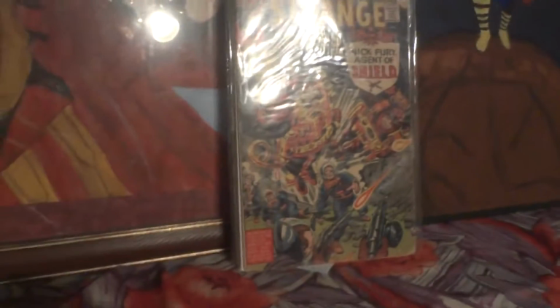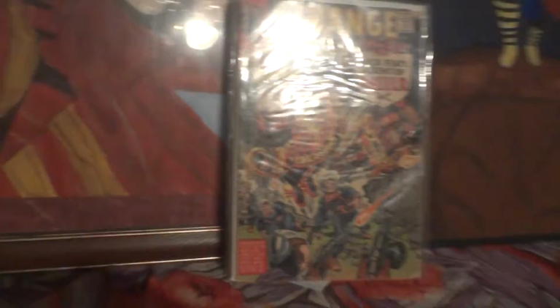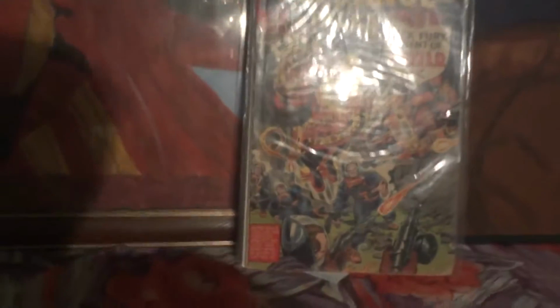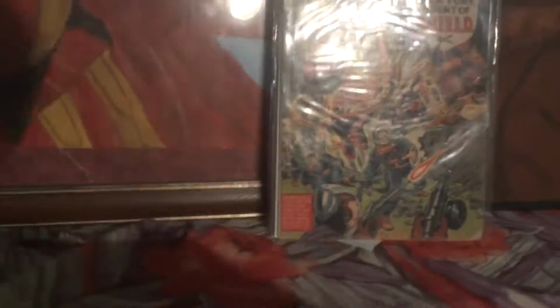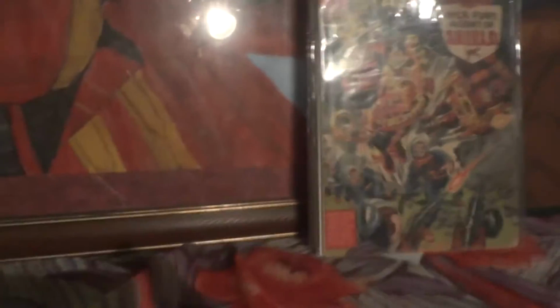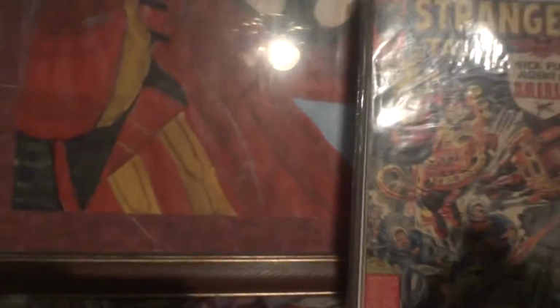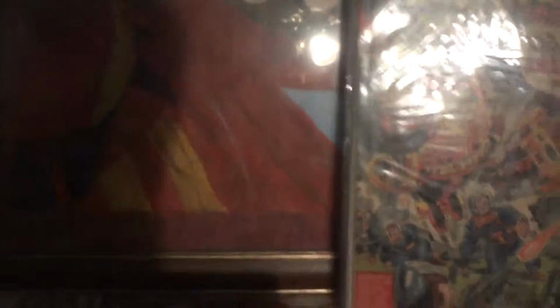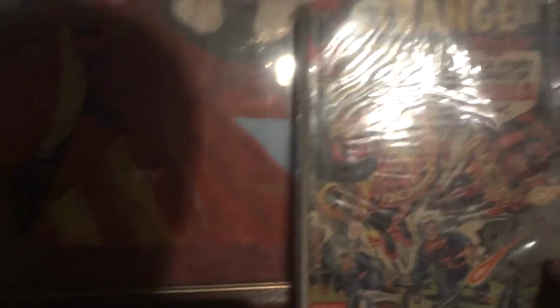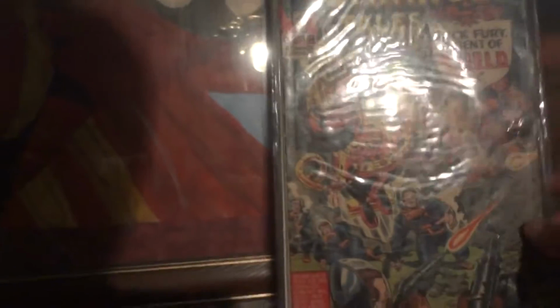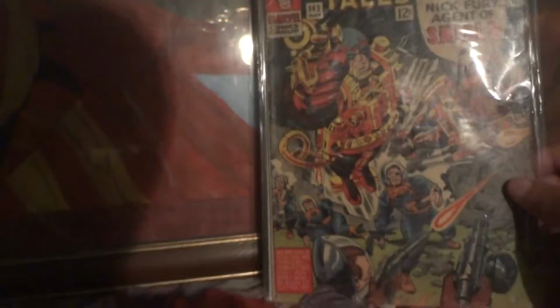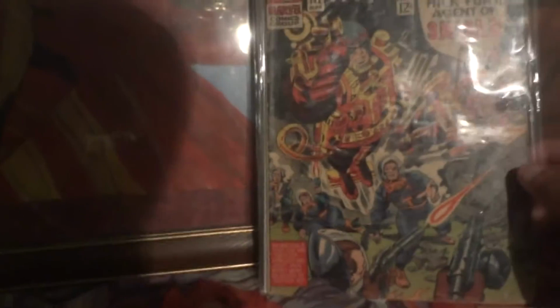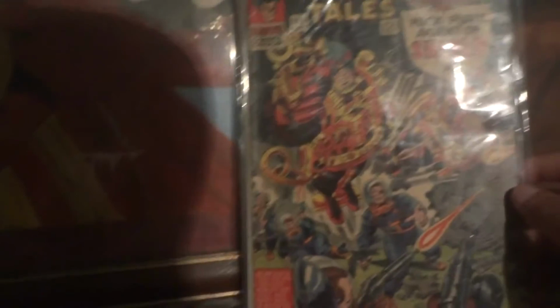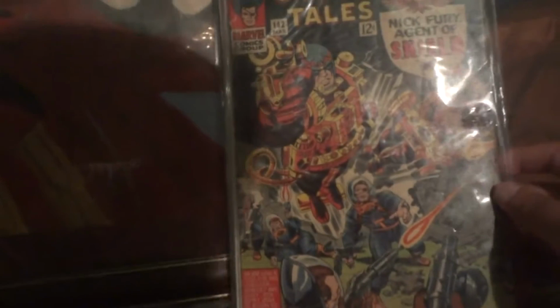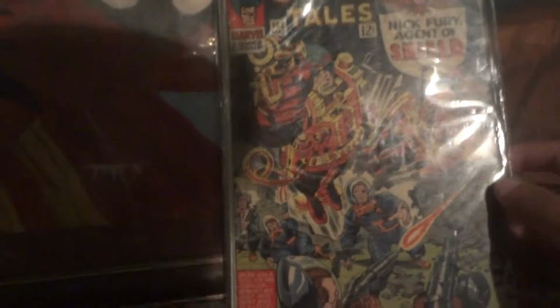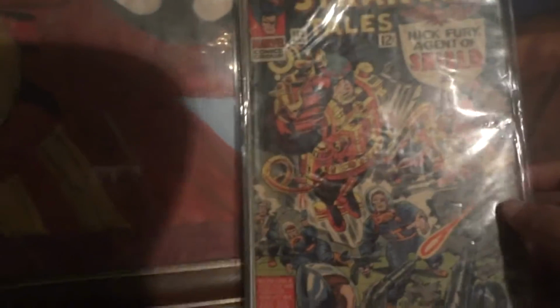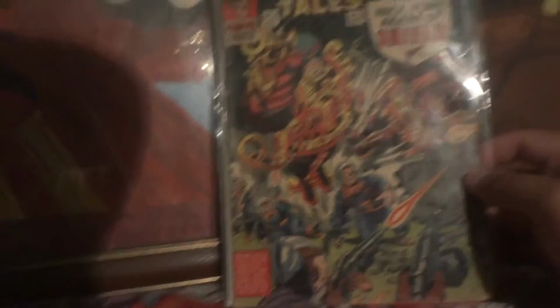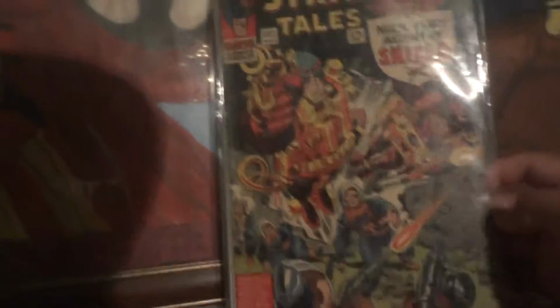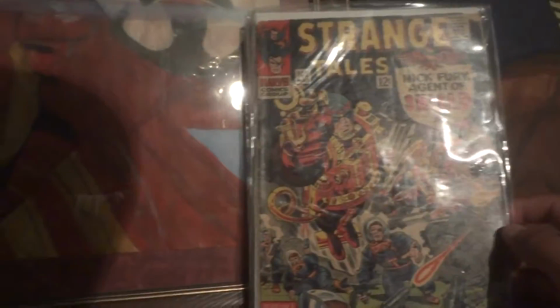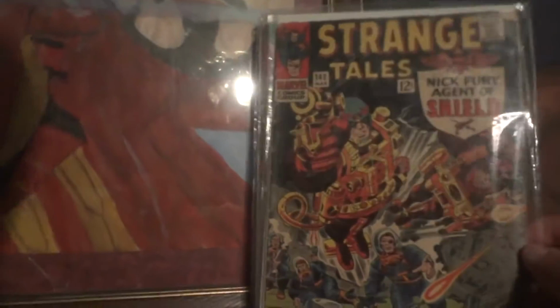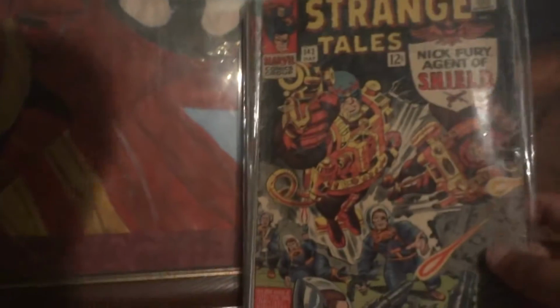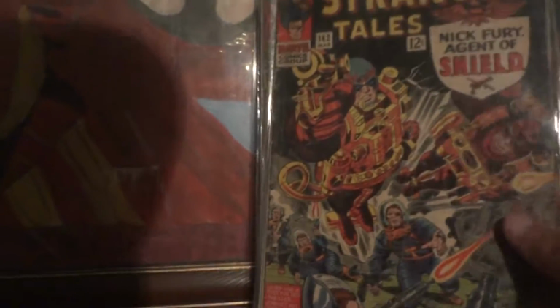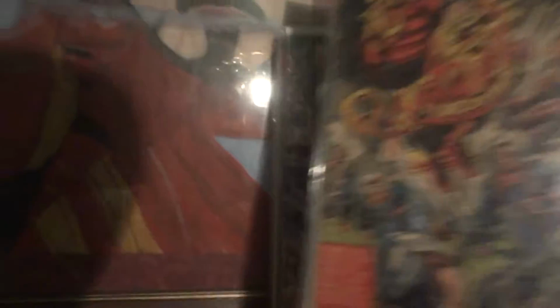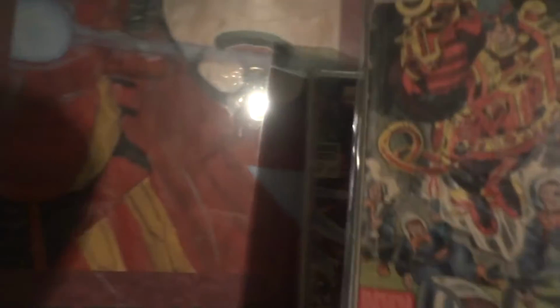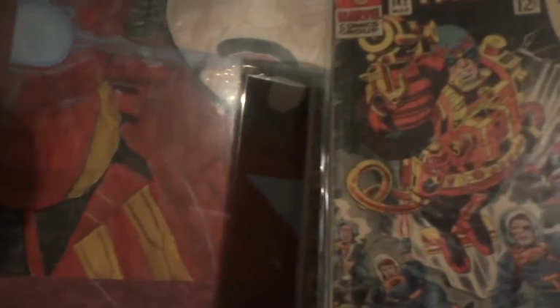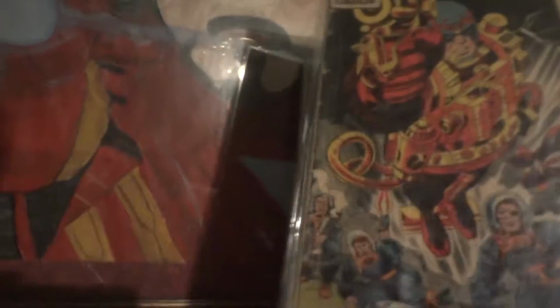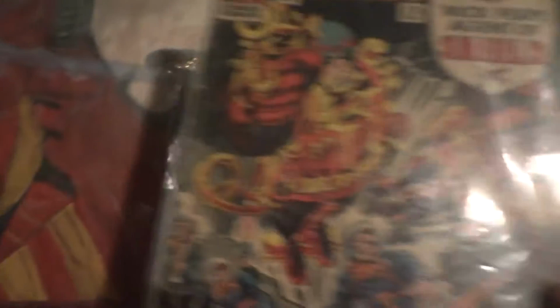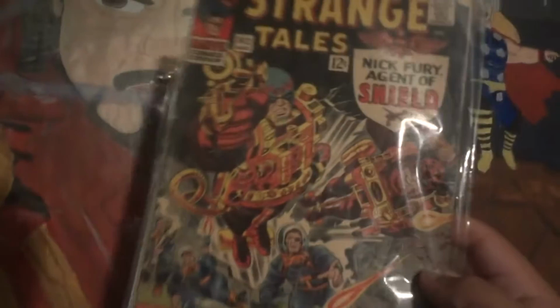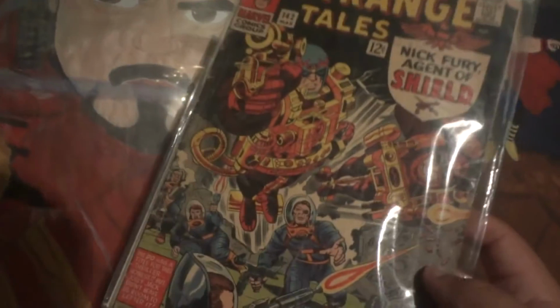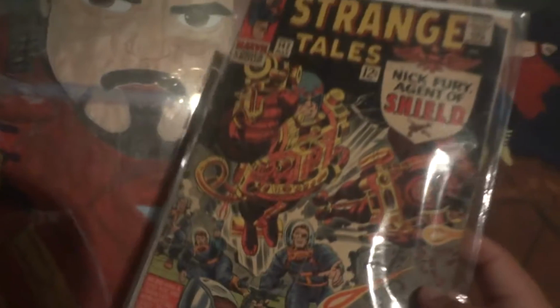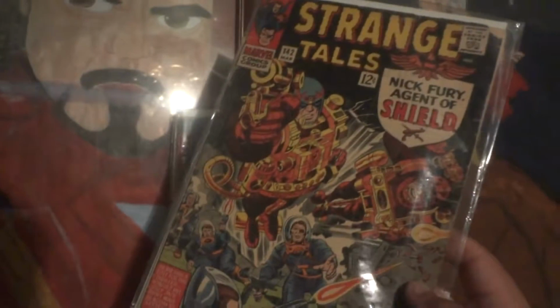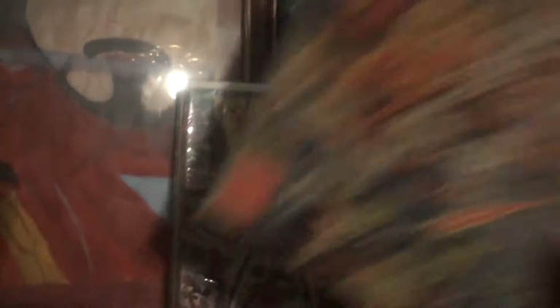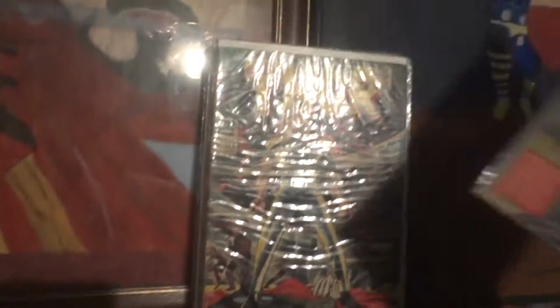Let's start with Strange Tales number 142. This one's a full cover with Nick Fury and his Agents of S.H.I.E.L.D. We got this one at a pawn shop.